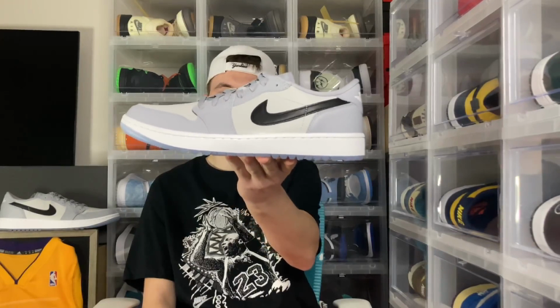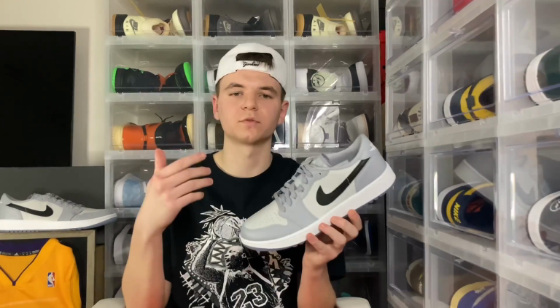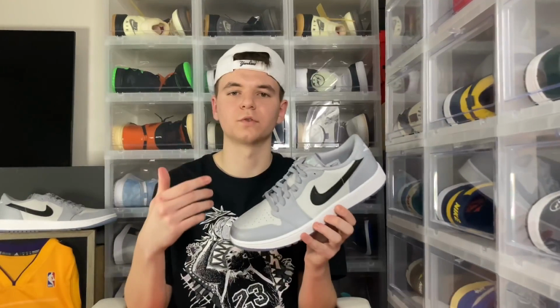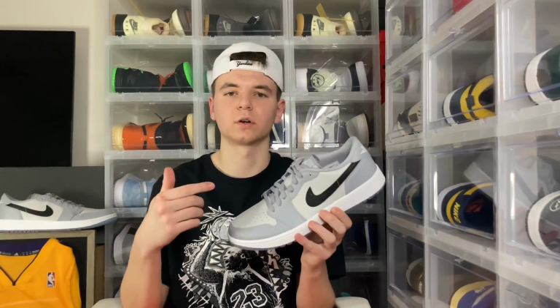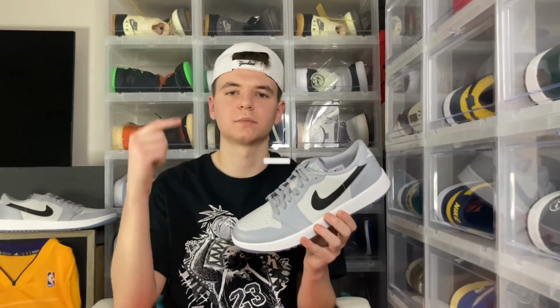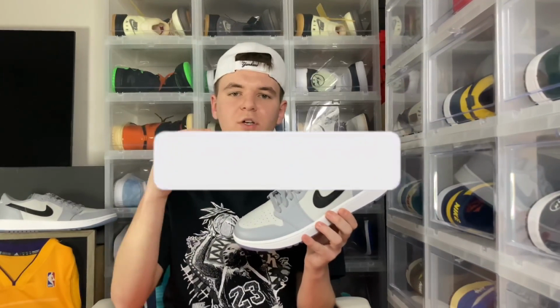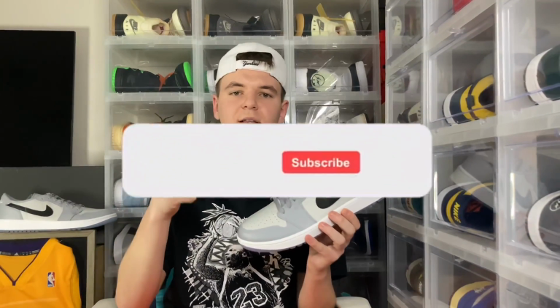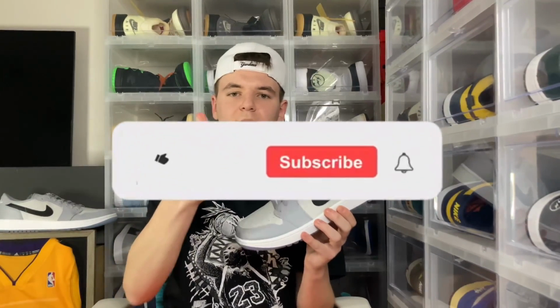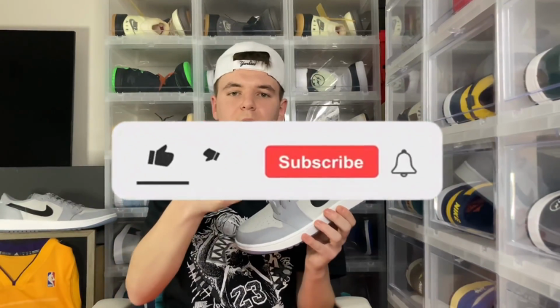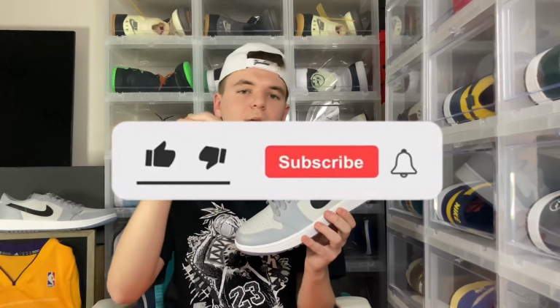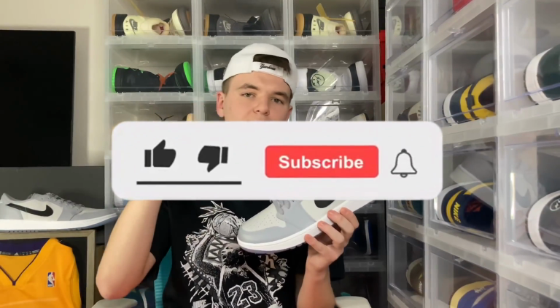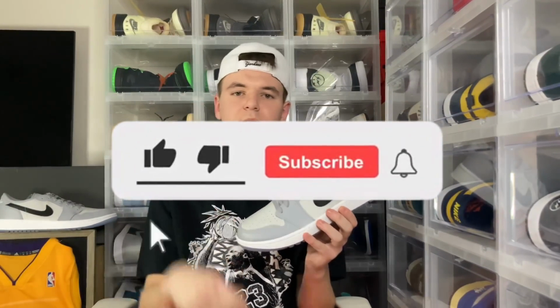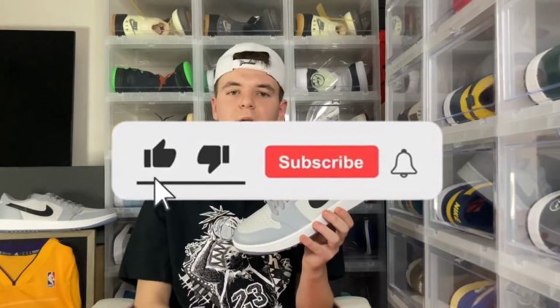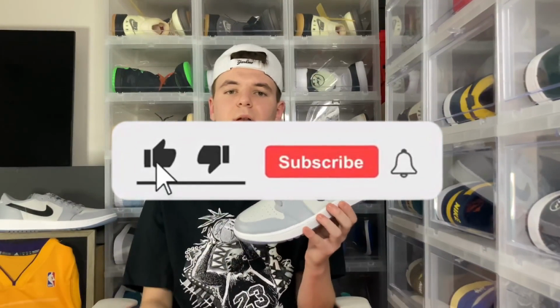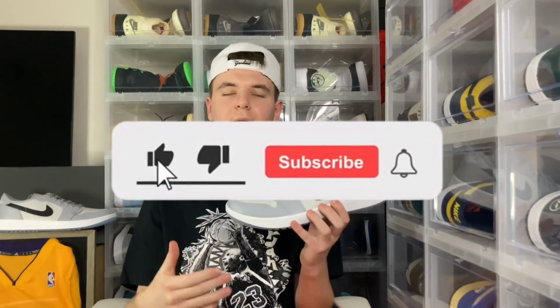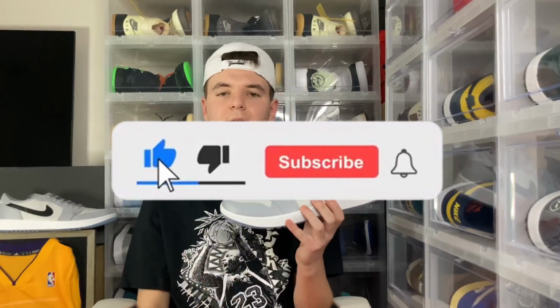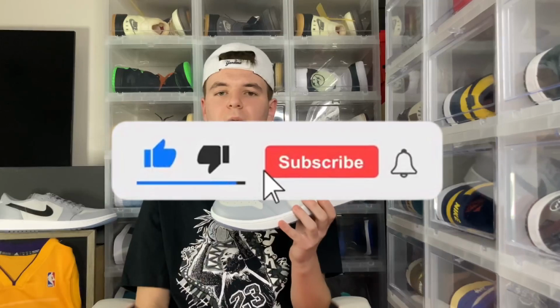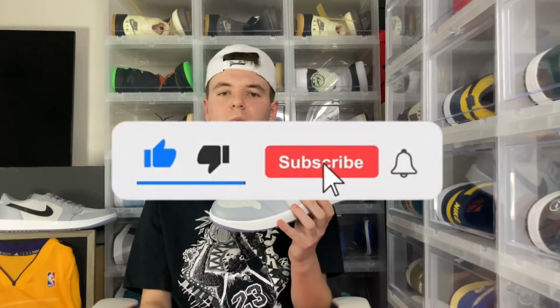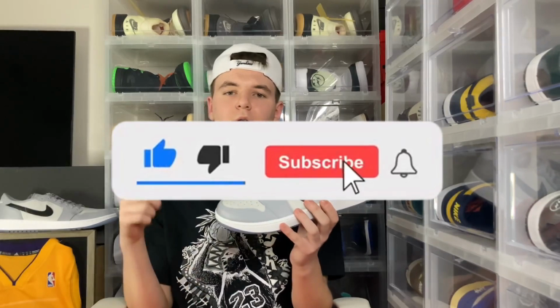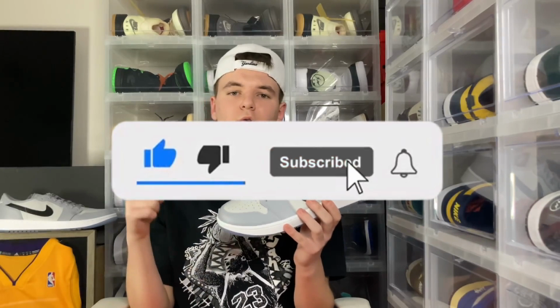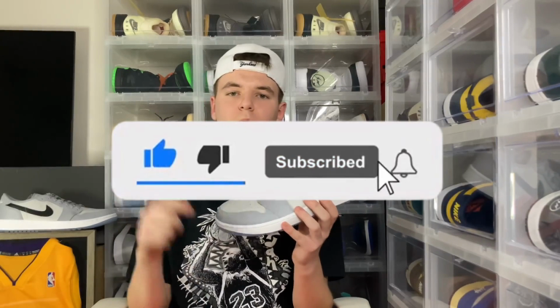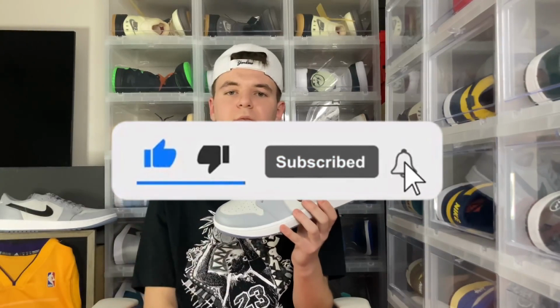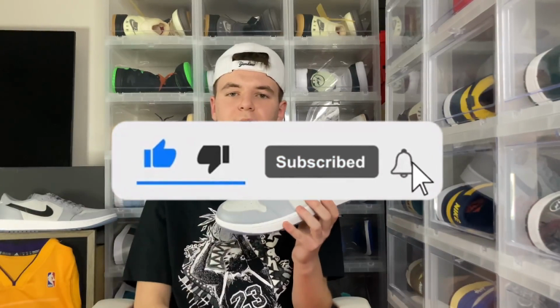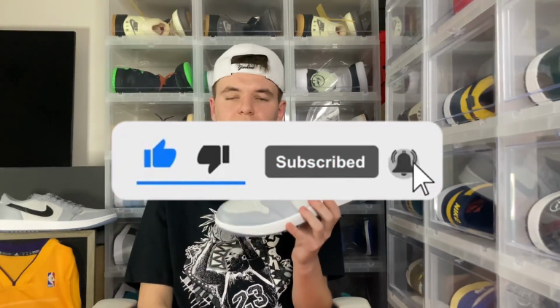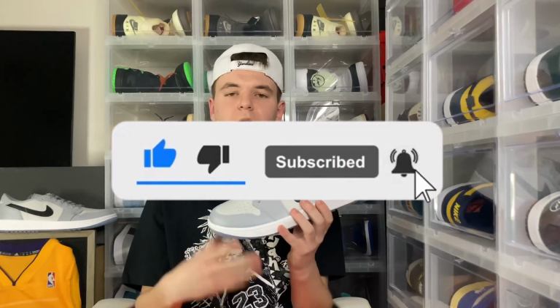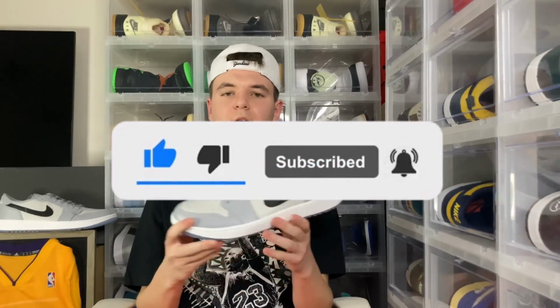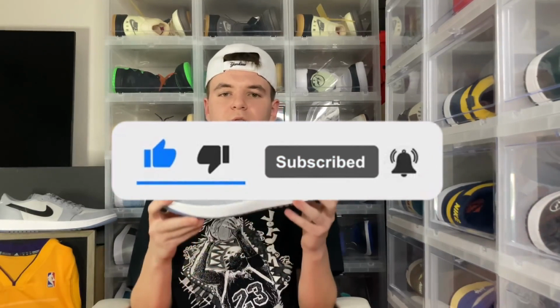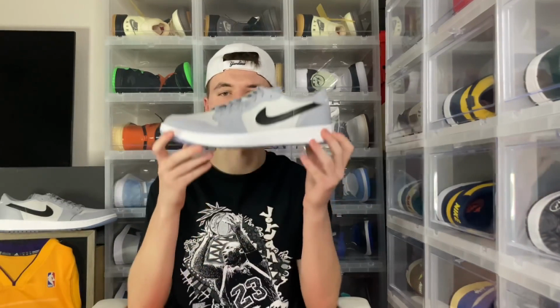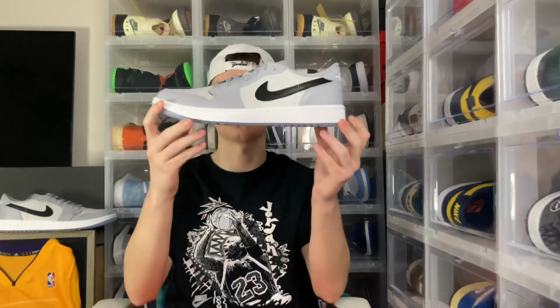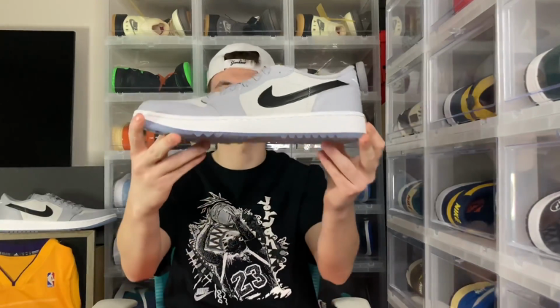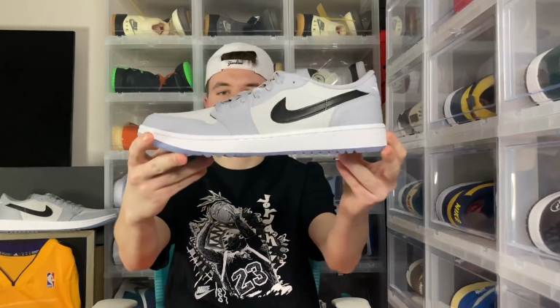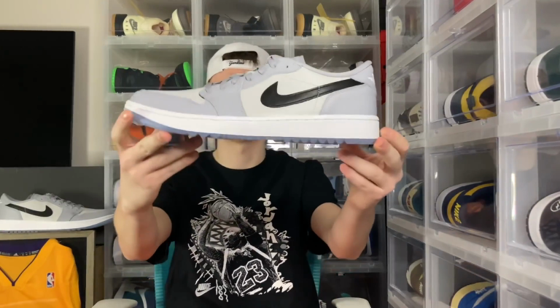Before this review starts, make sure you guys hit that like button, hit that subscribe button, and hit that bell button. We are on the road to 1.5k — thank you guys for all of the support on the recent vids.